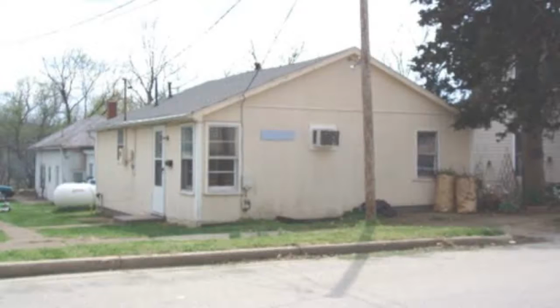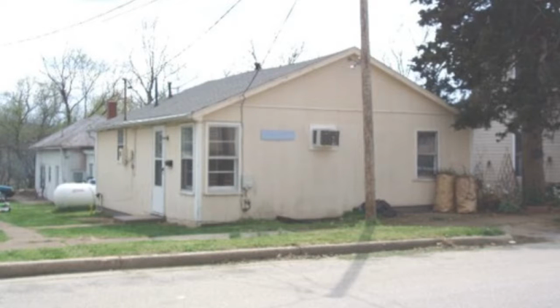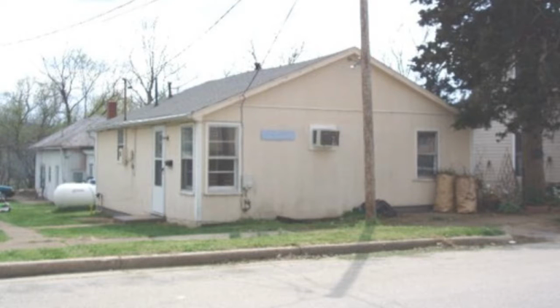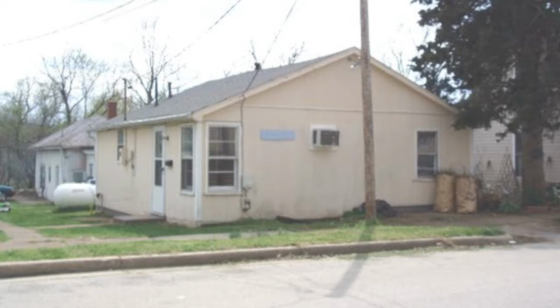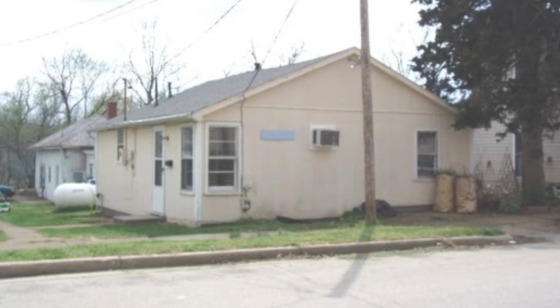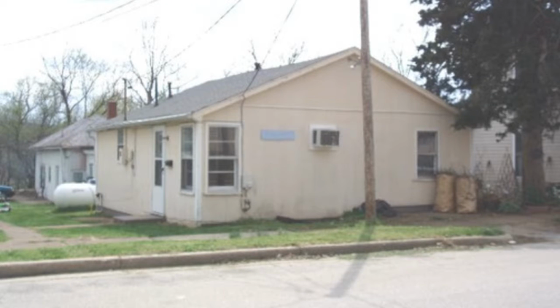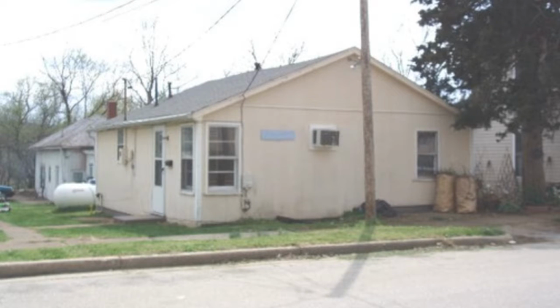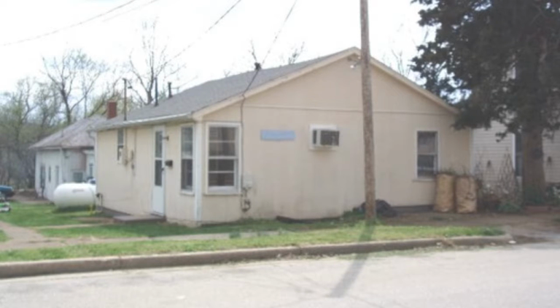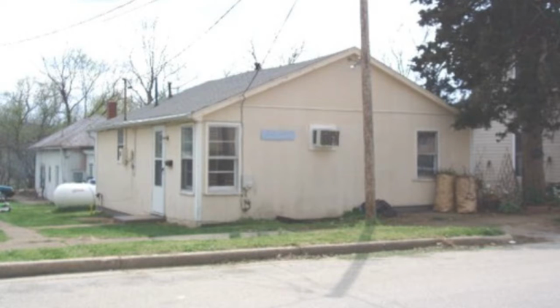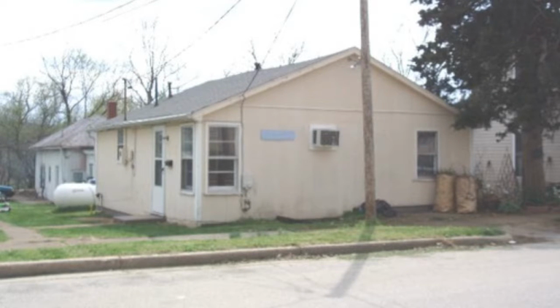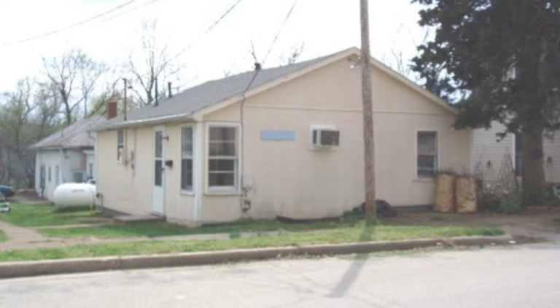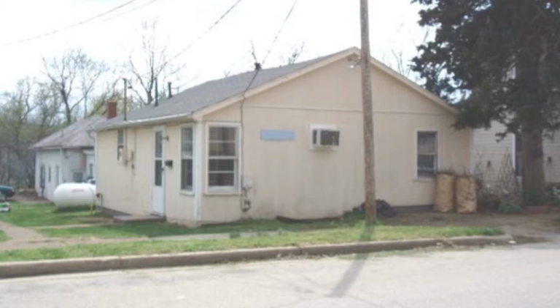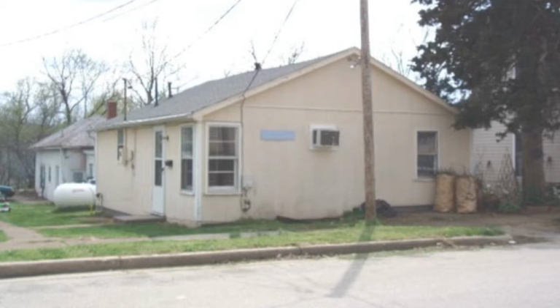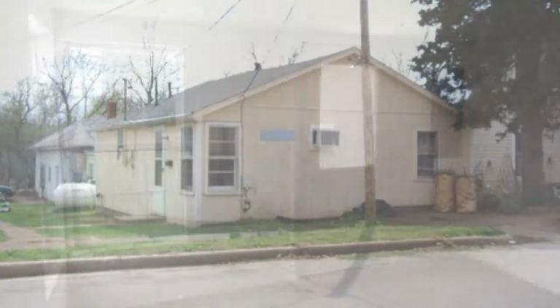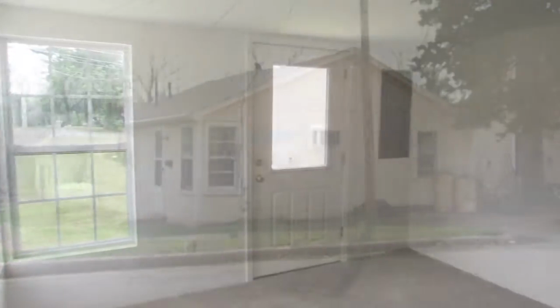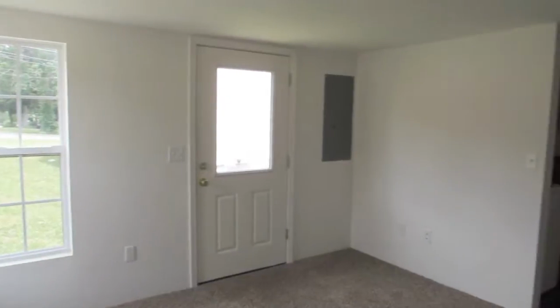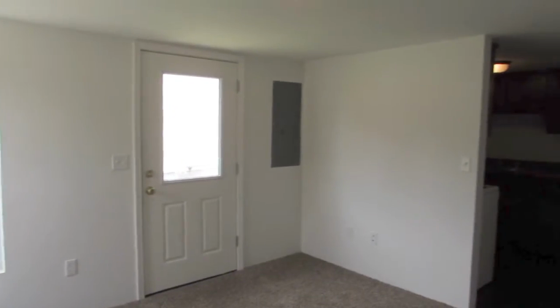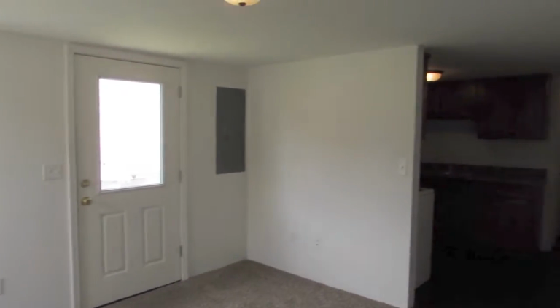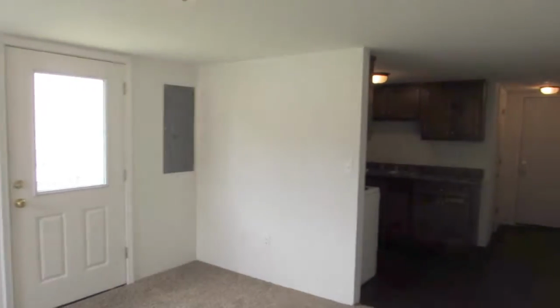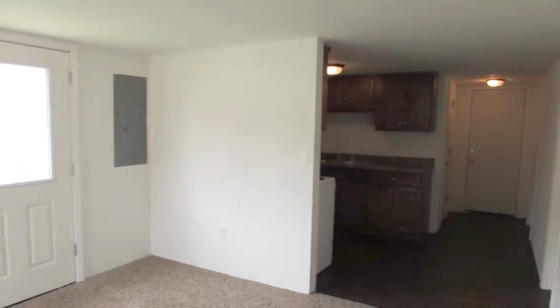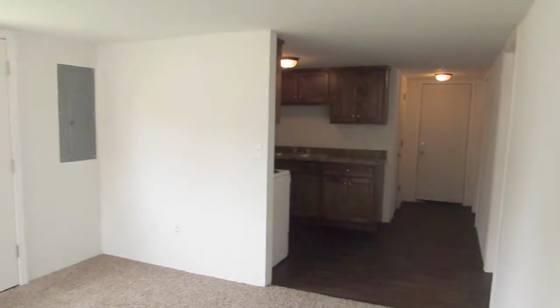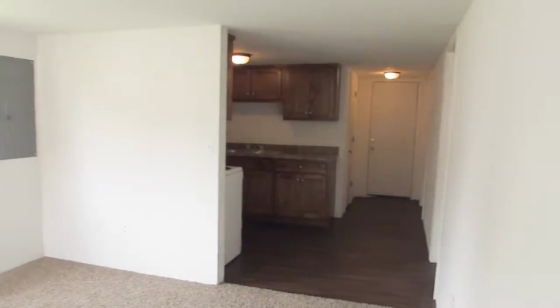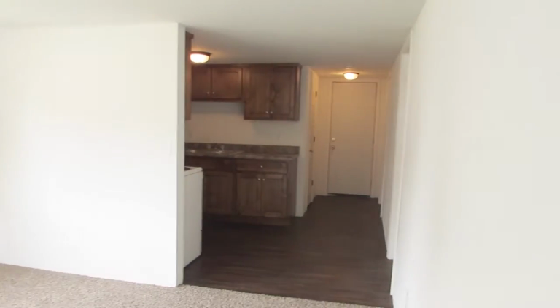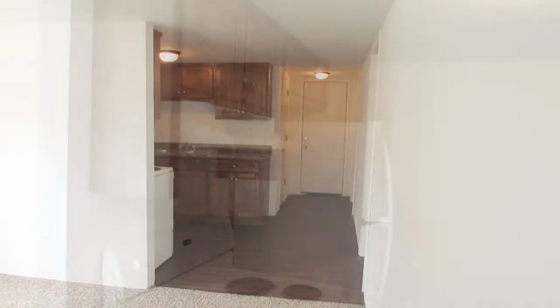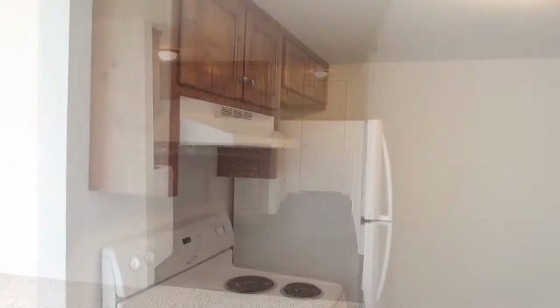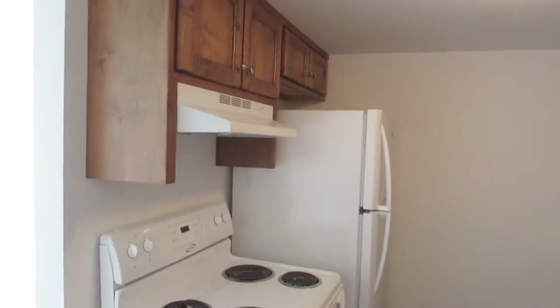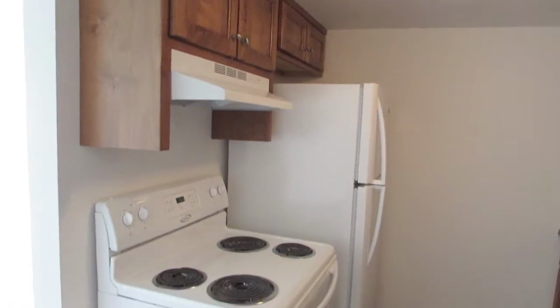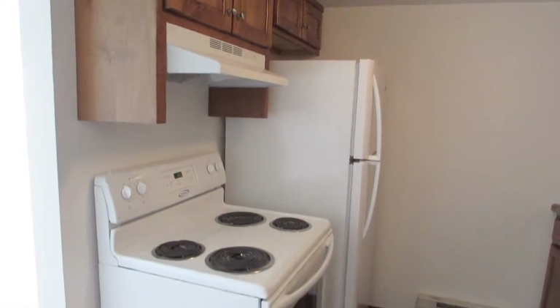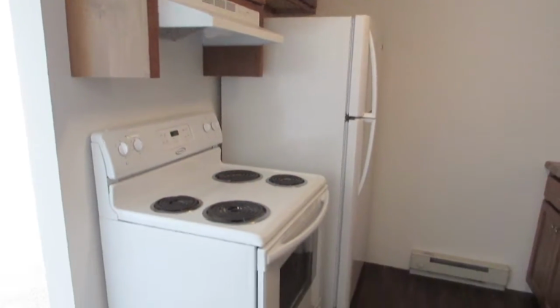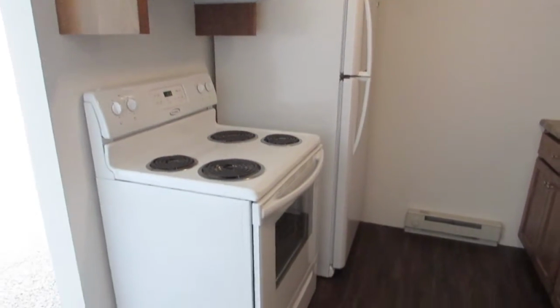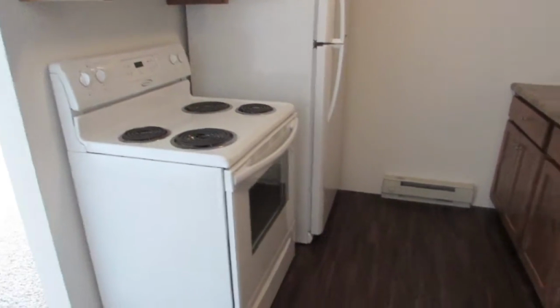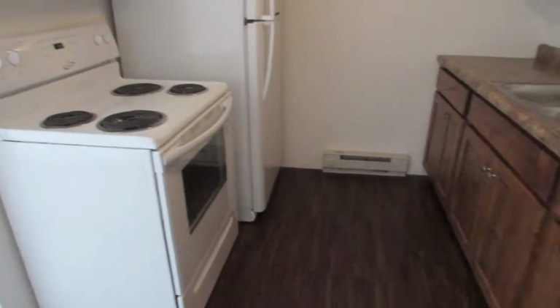Hello and welcome to 303 West 2nd Street. Inside the front entrance is the living room. Off the living room is the kitchen, which comes with a fridge and an oven.